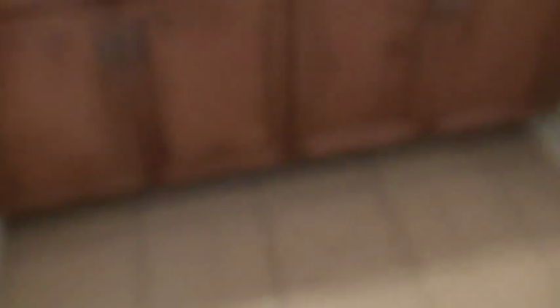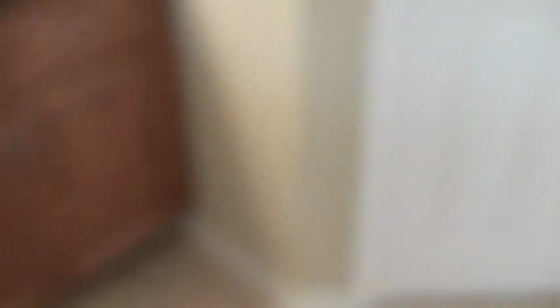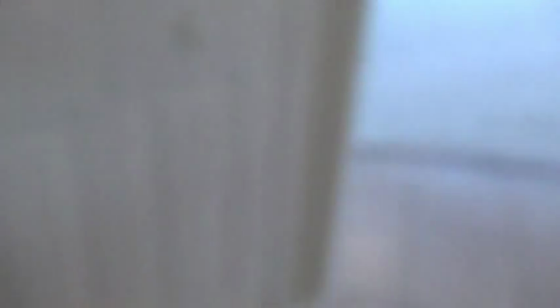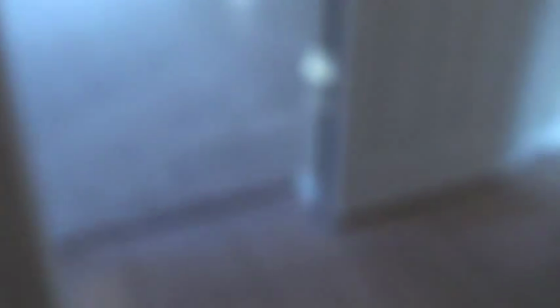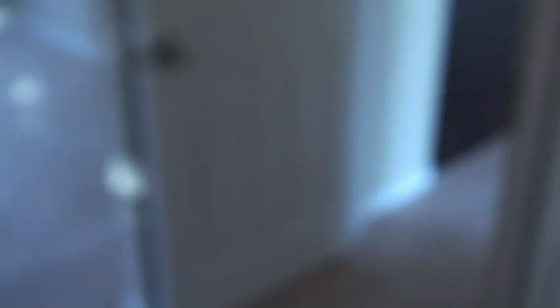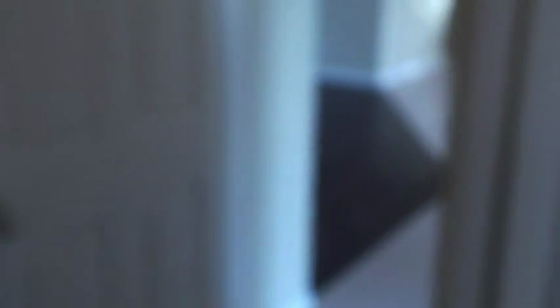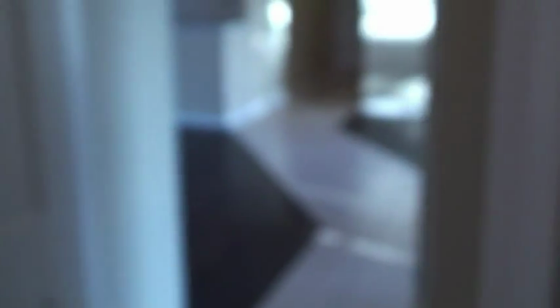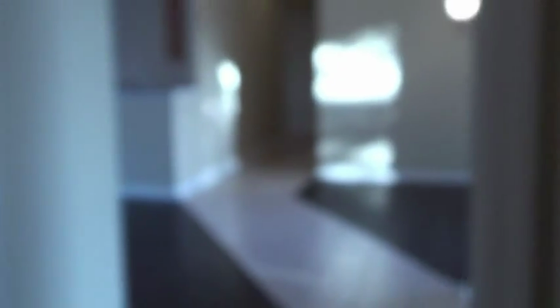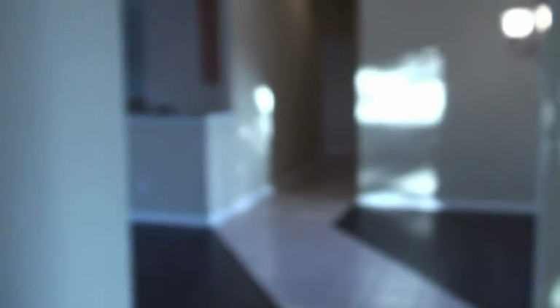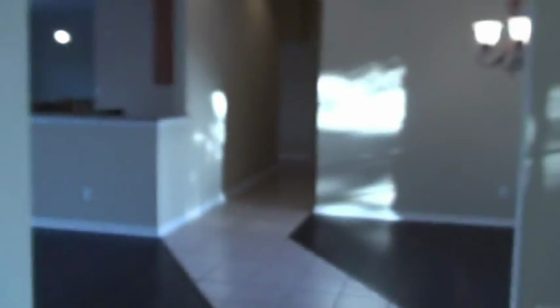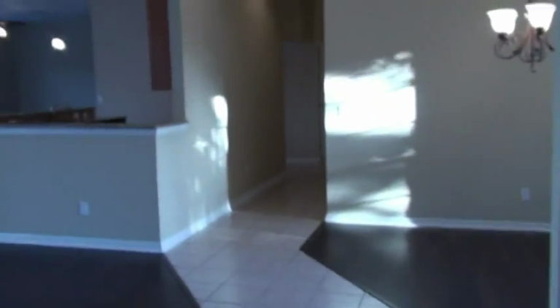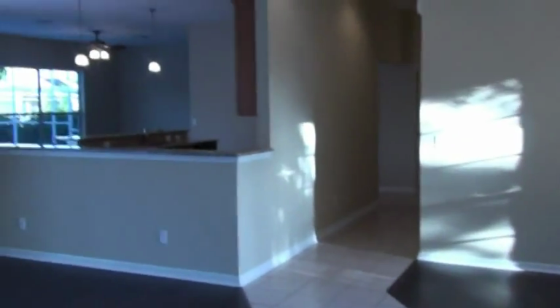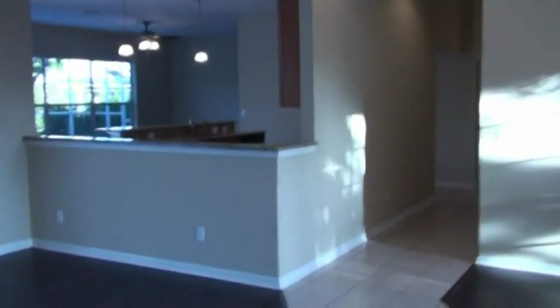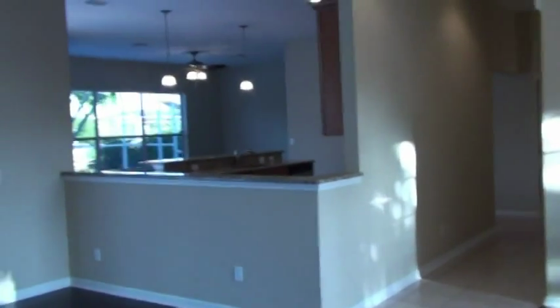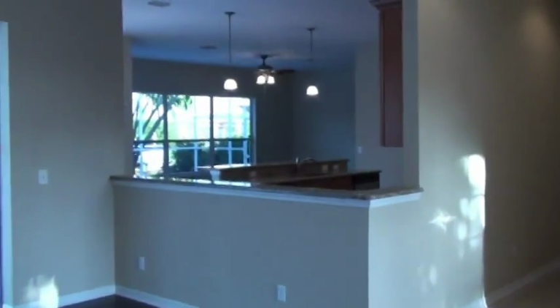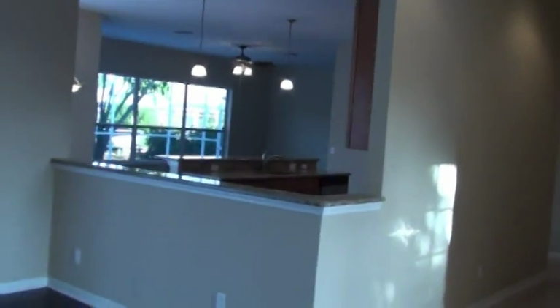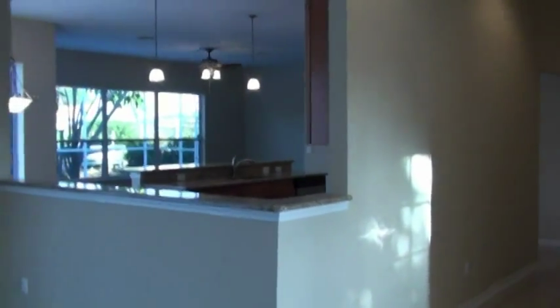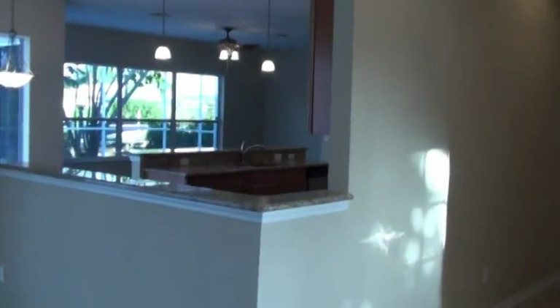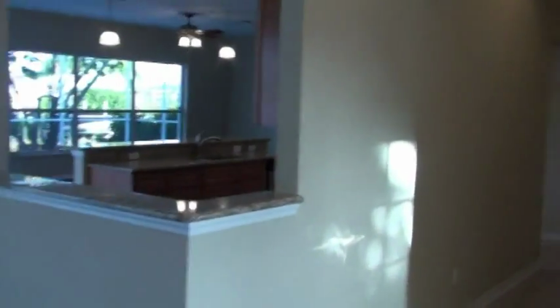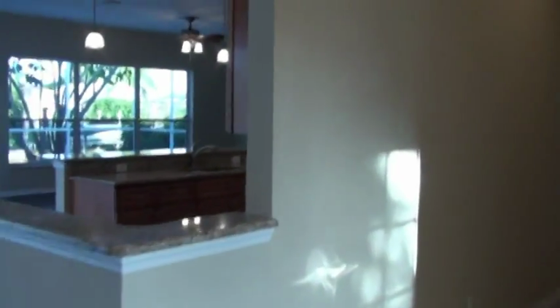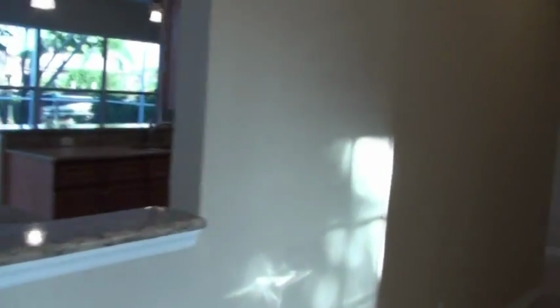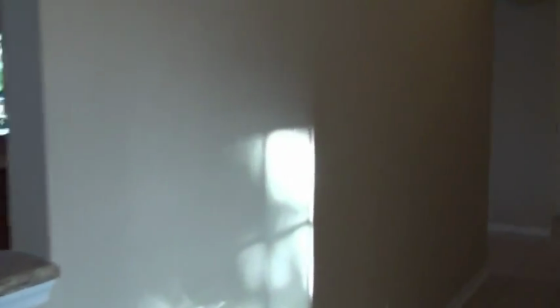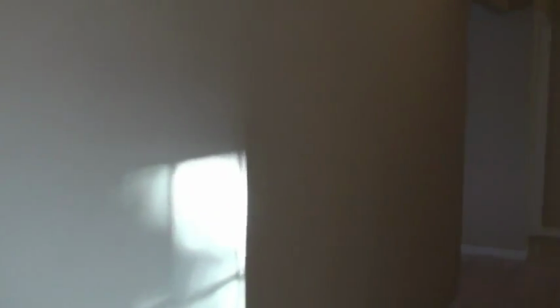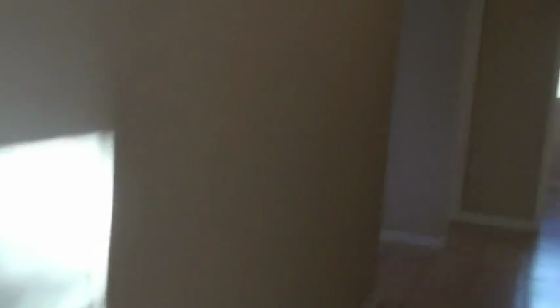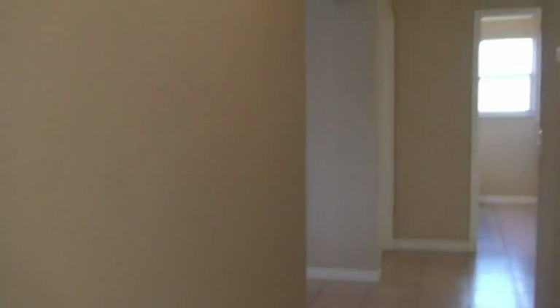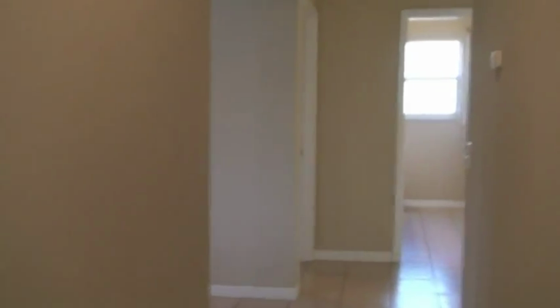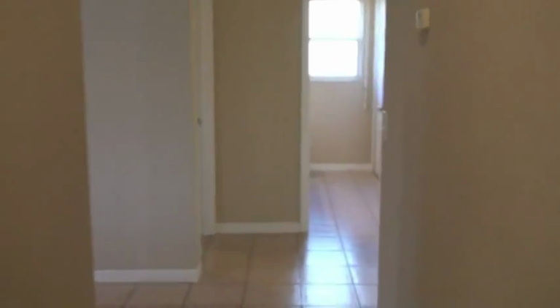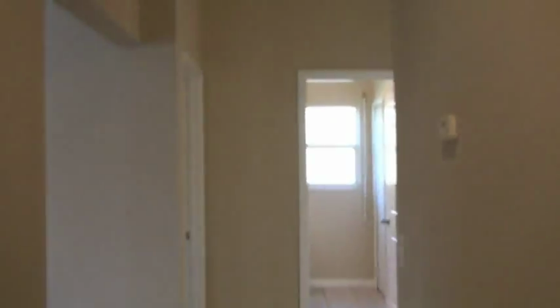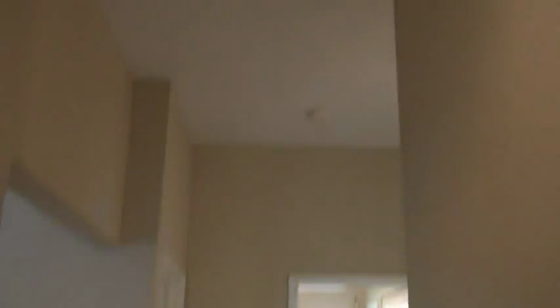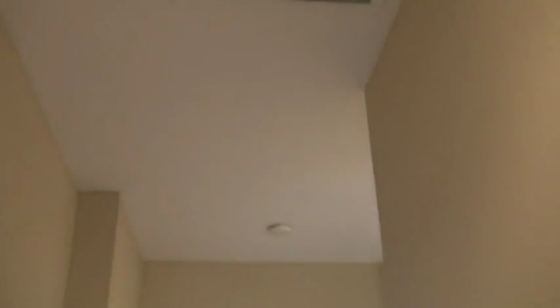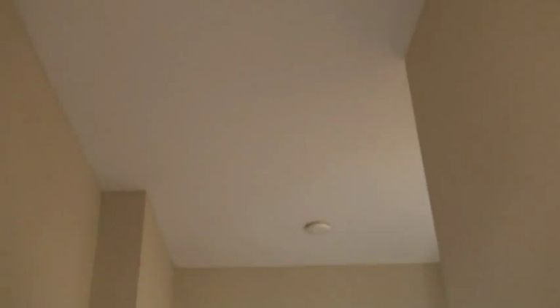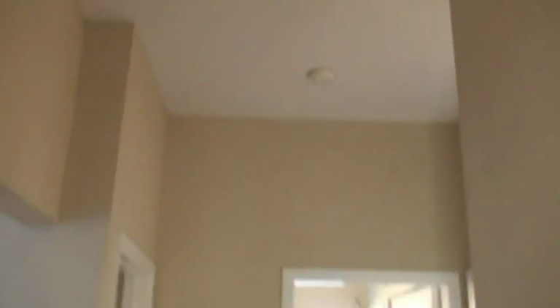Gorgeous master bedroom and bath. Now let's step back out into this beautiful home. Let's go over there and take a look at the kitchen, family room, and other bedrooms.